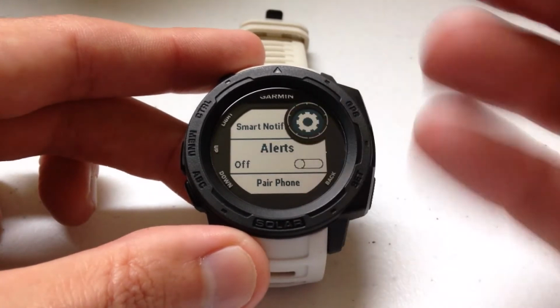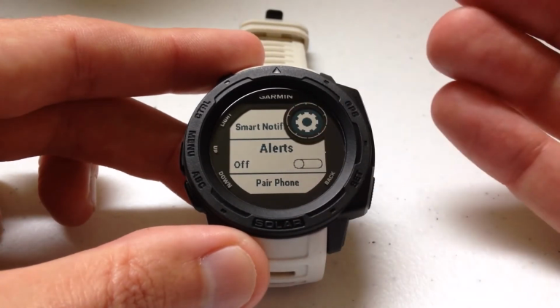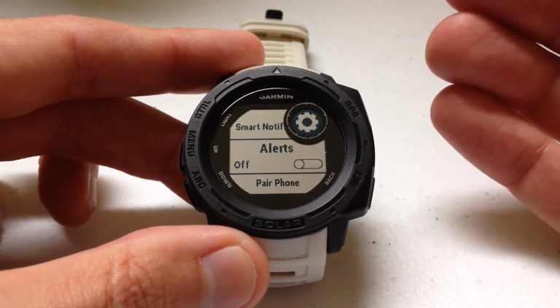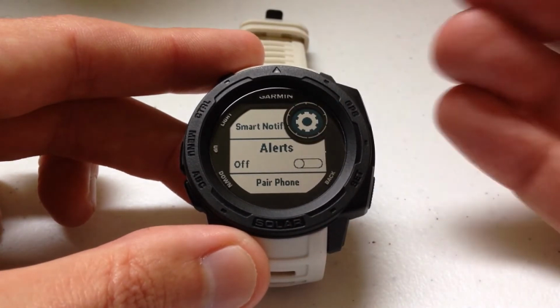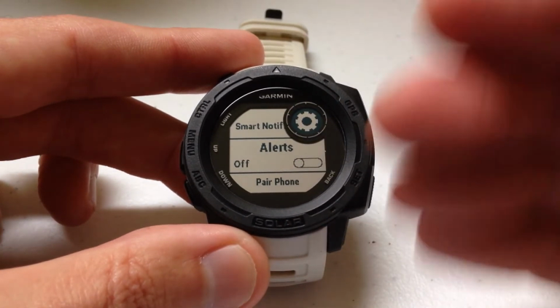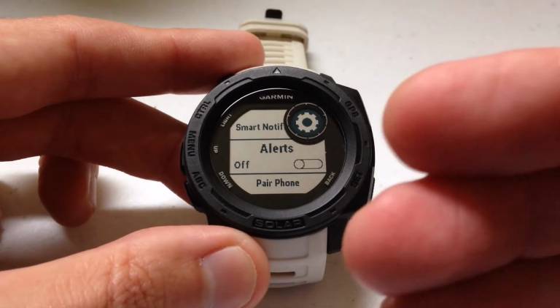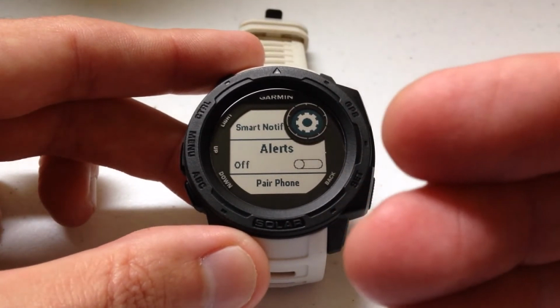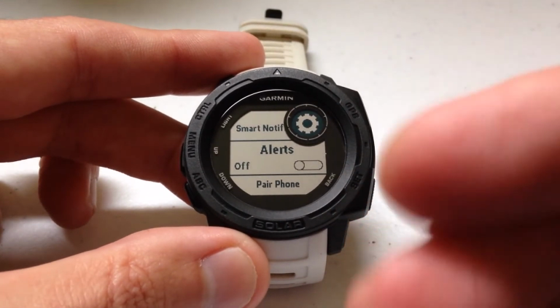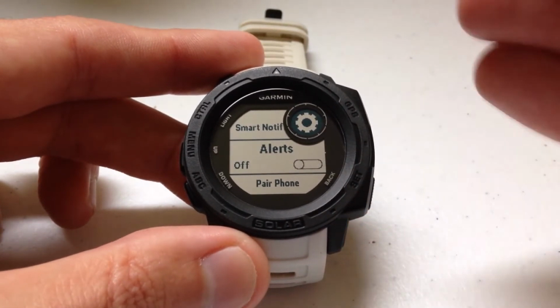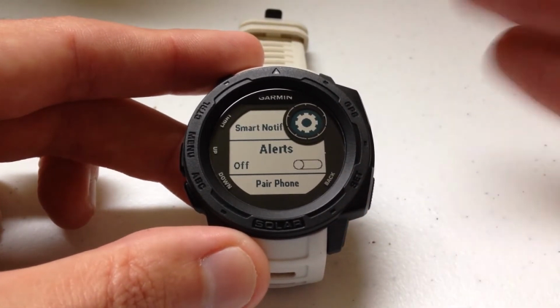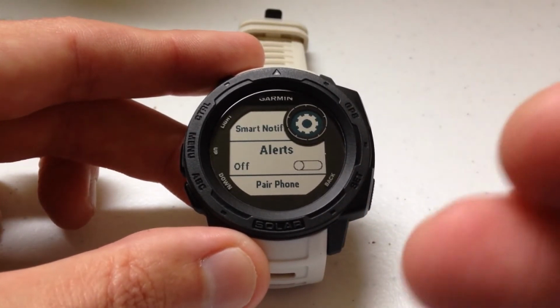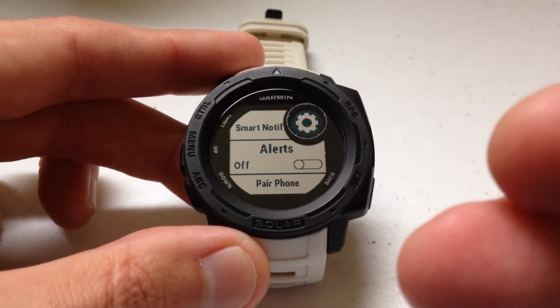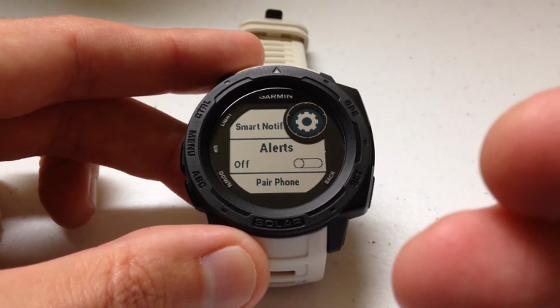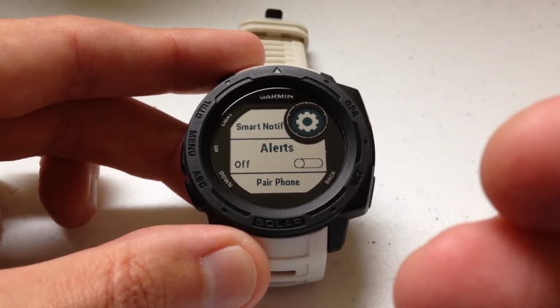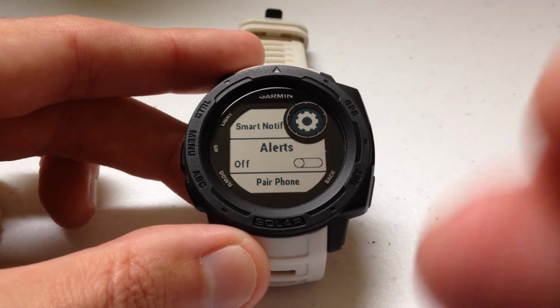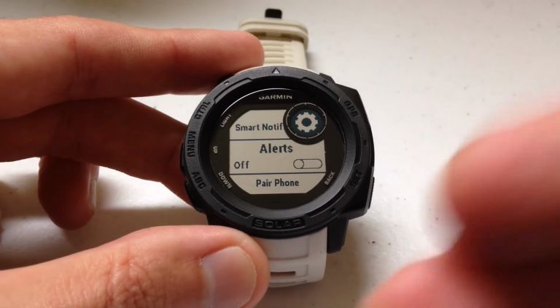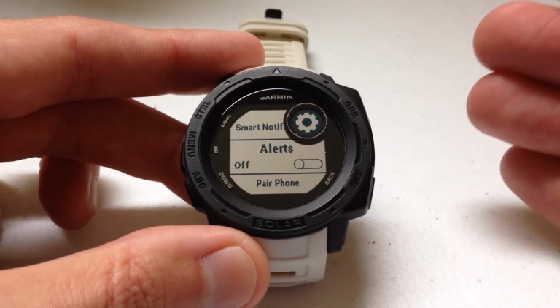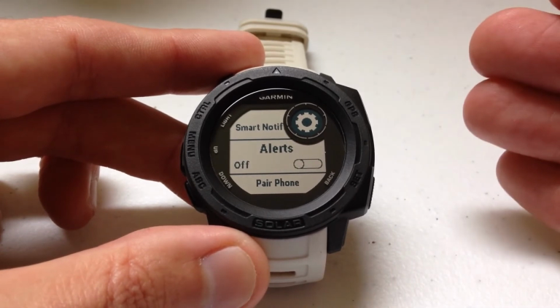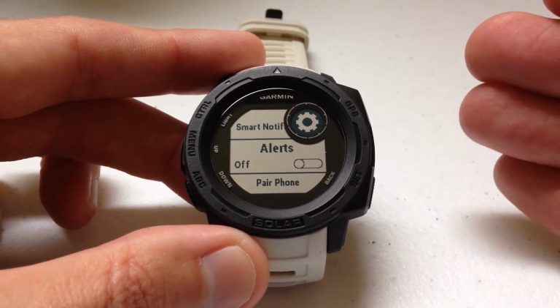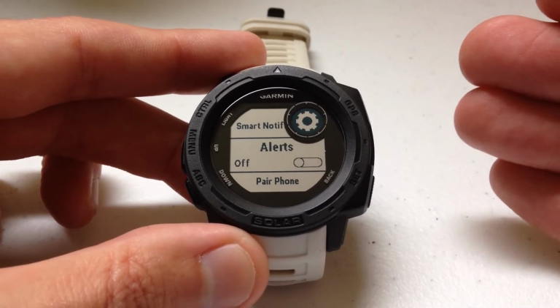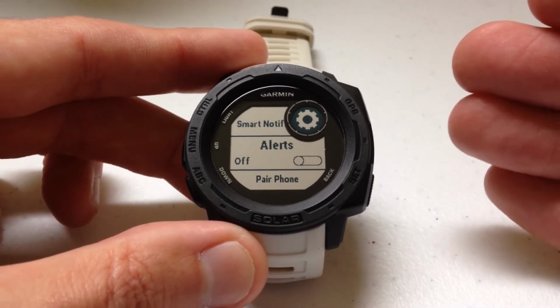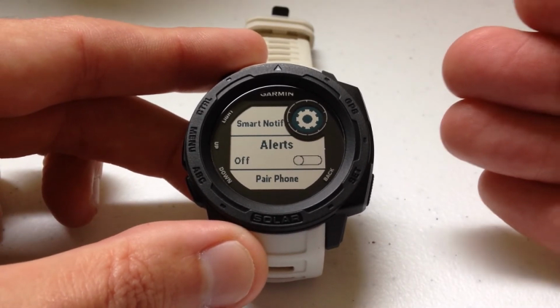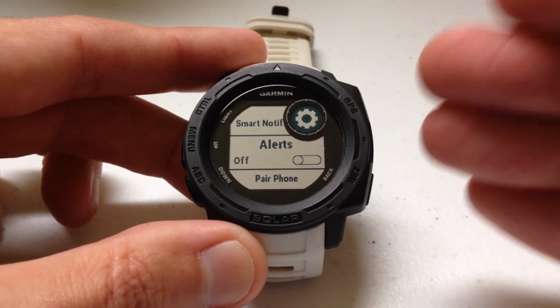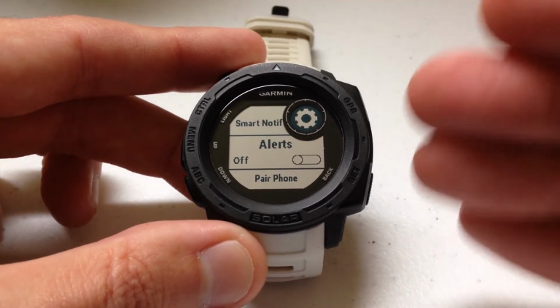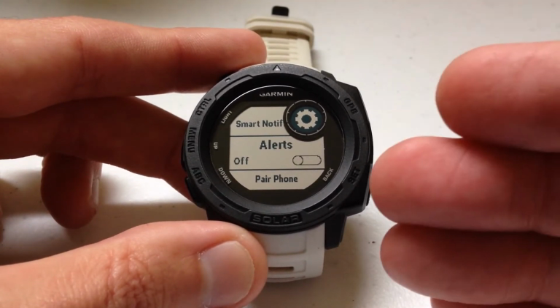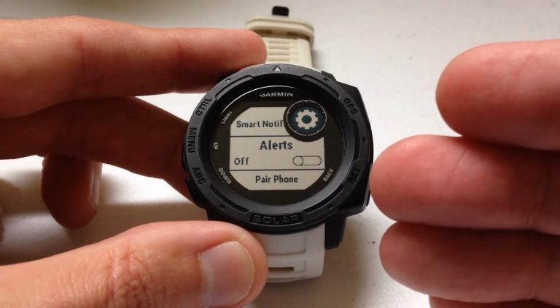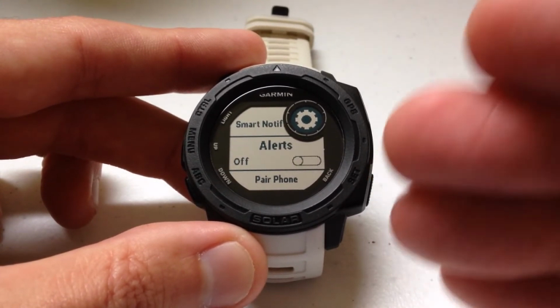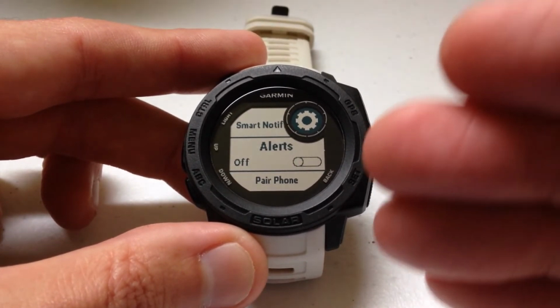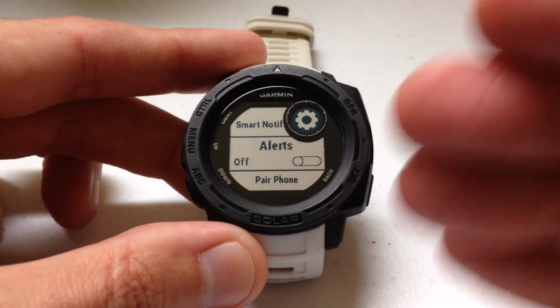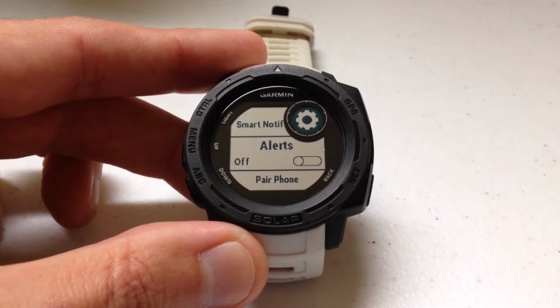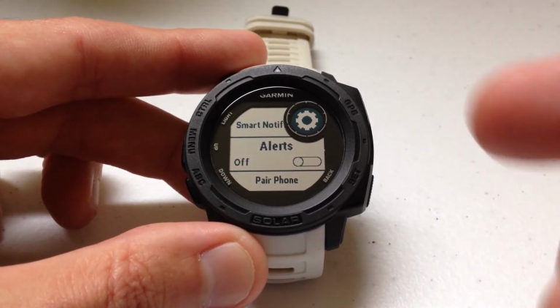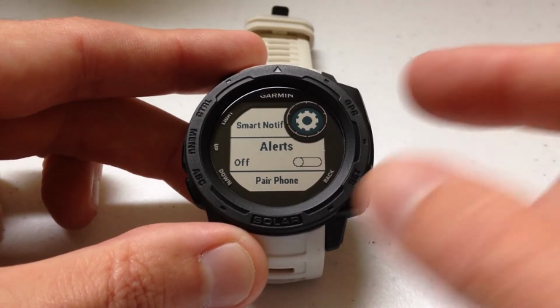Some people see this and think 'if I turn it off I'm going to turn off all the alerts from my phone.' This isn't a notification setting — this is an alert setting specifically for your smartphone connection.